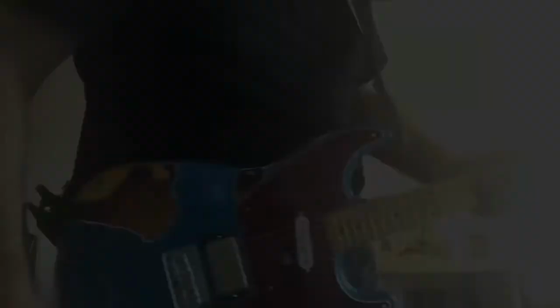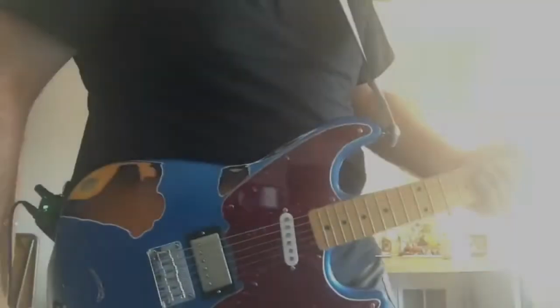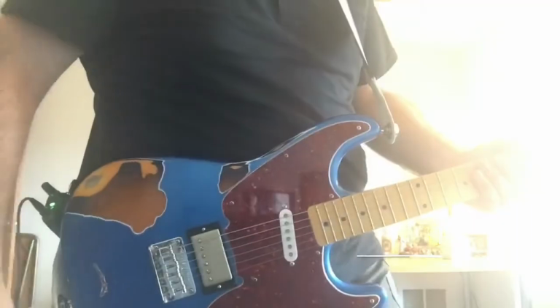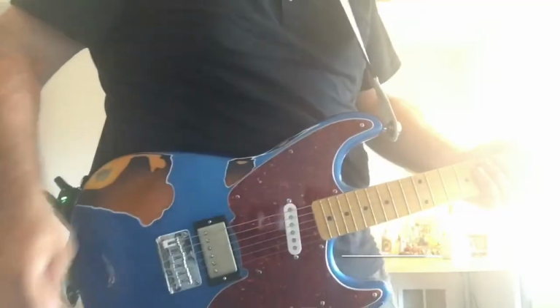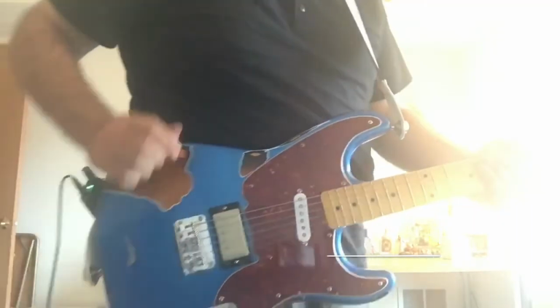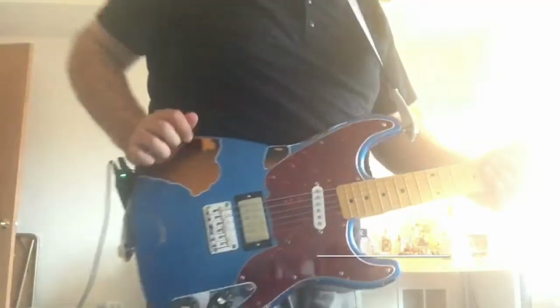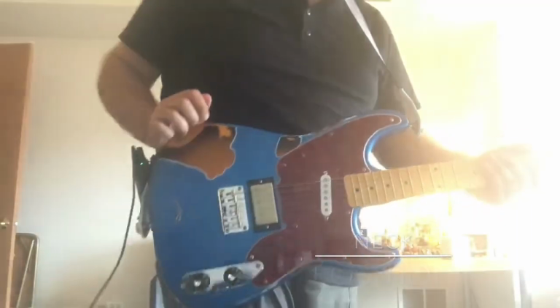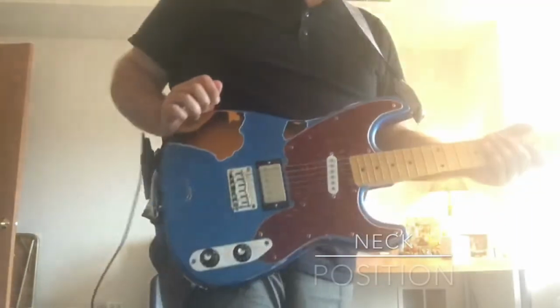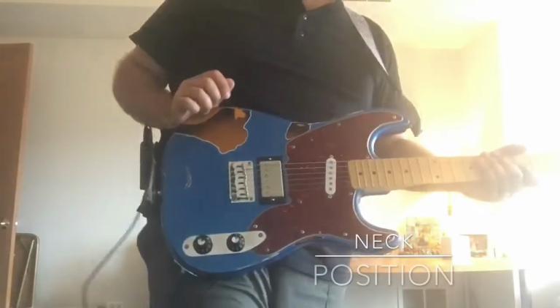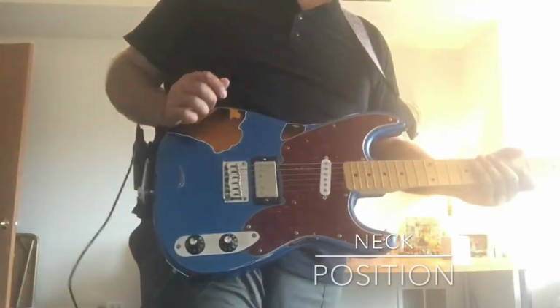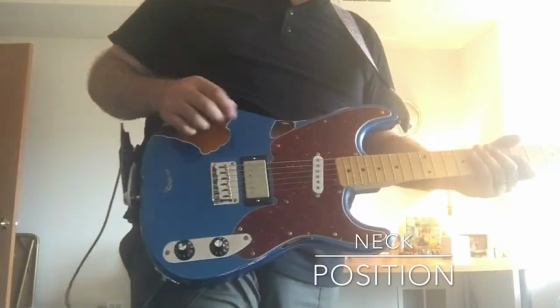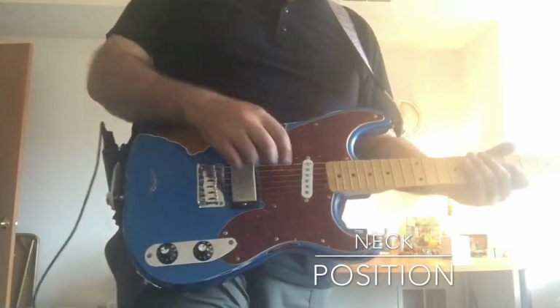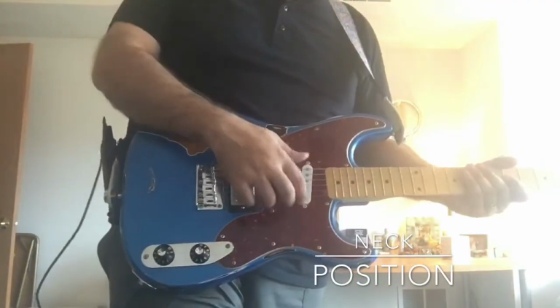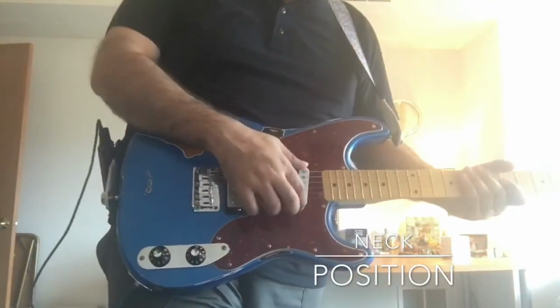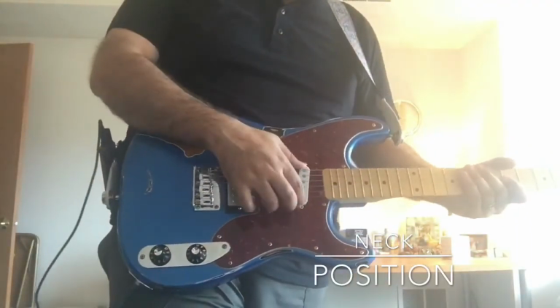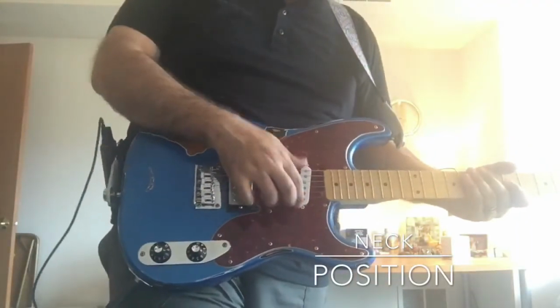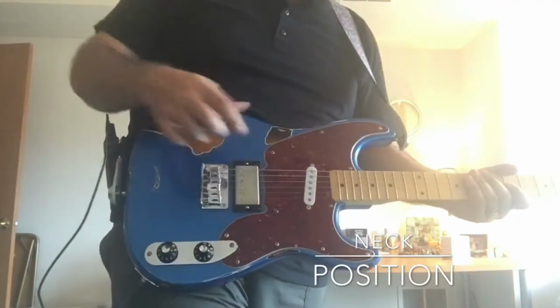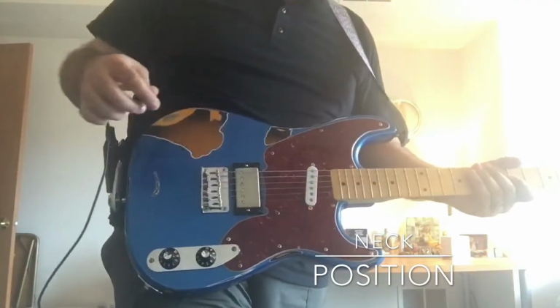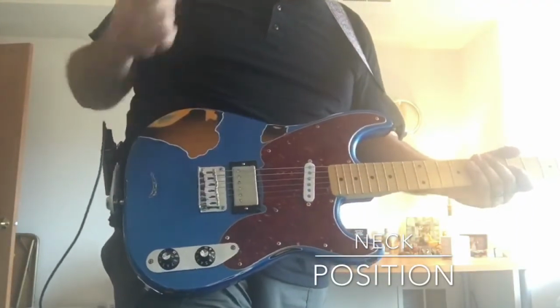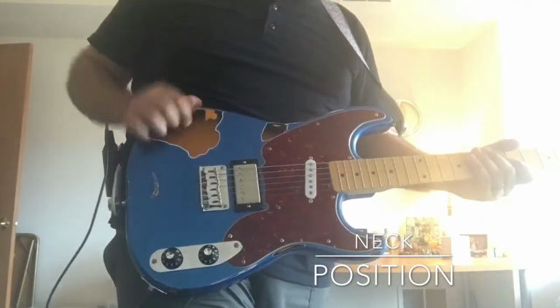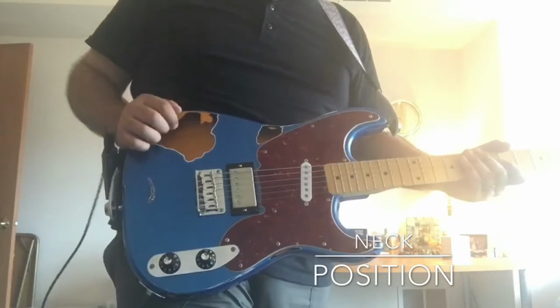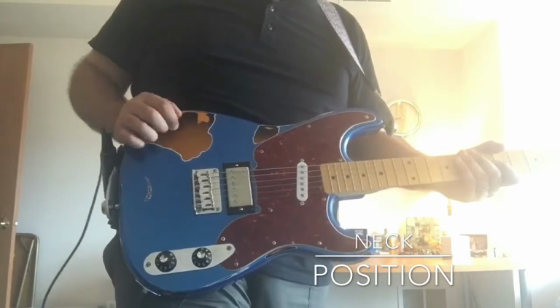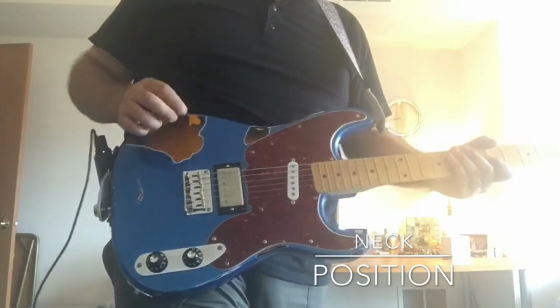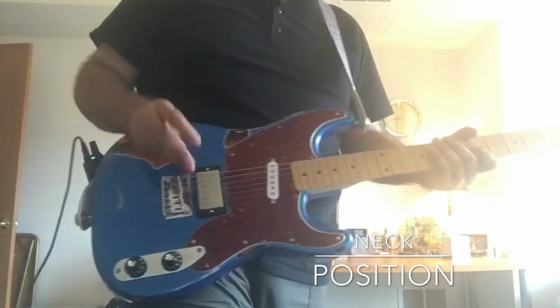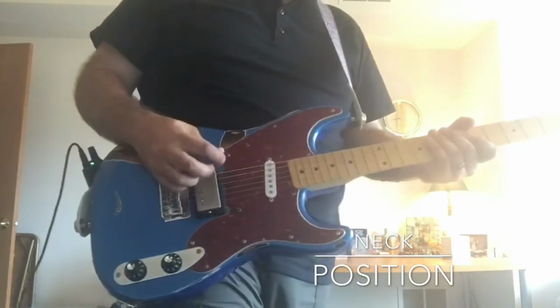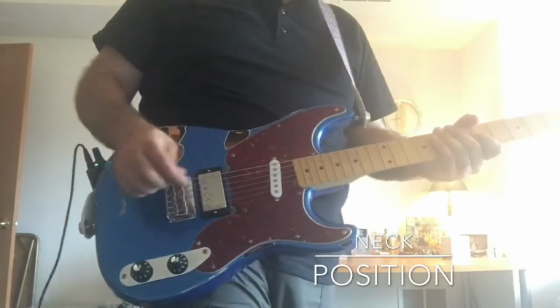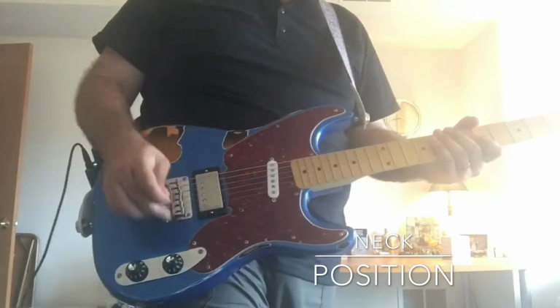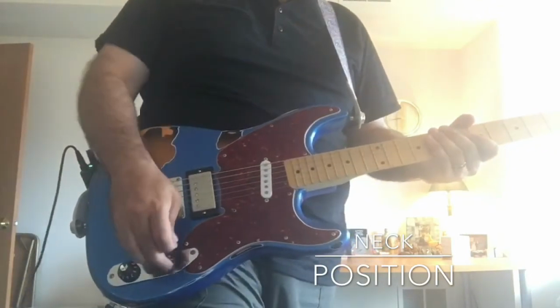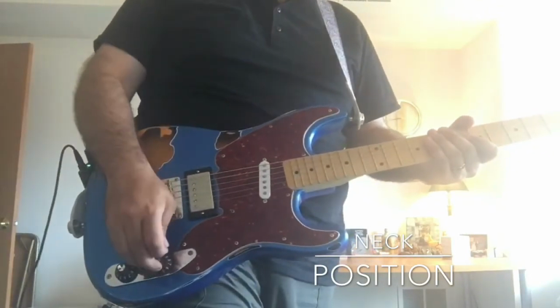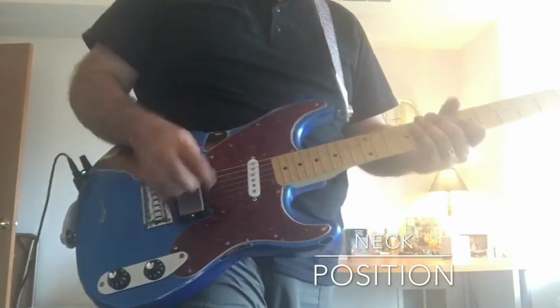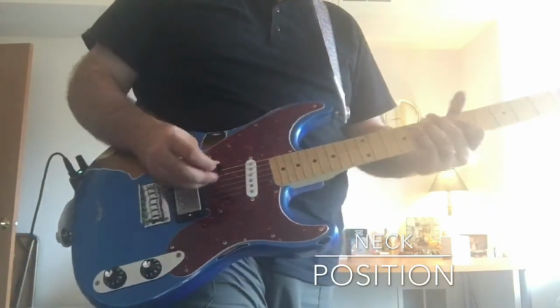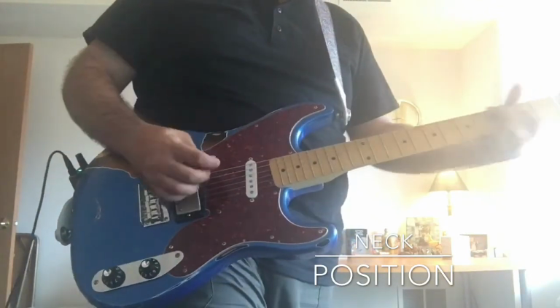This is a demo video for Kulliv Custom Pickups. This is a custom hand-wound 54-strat style neck pickup, so check it out.